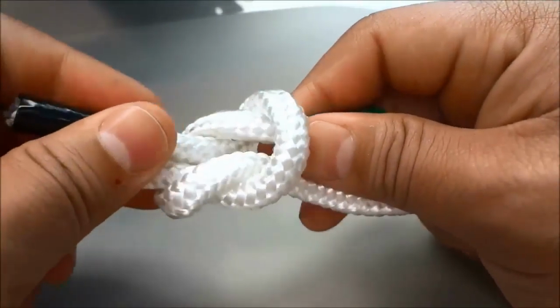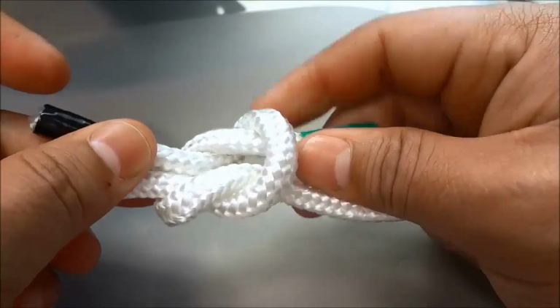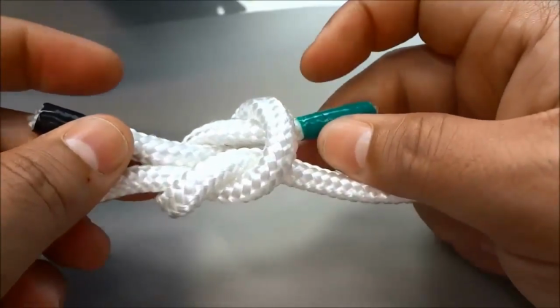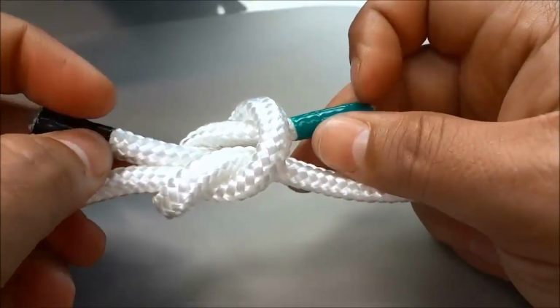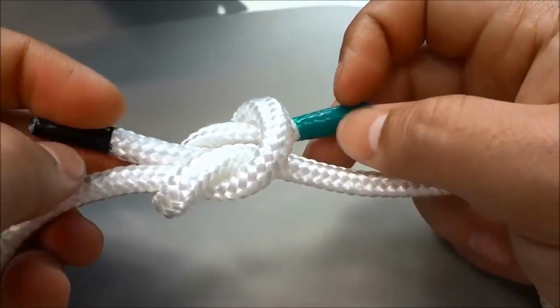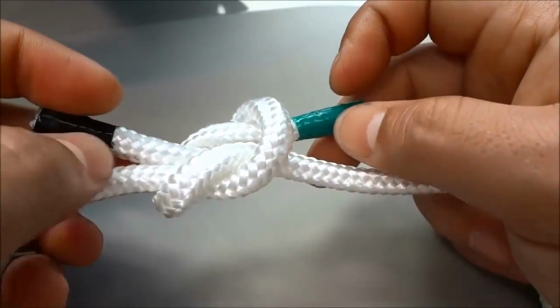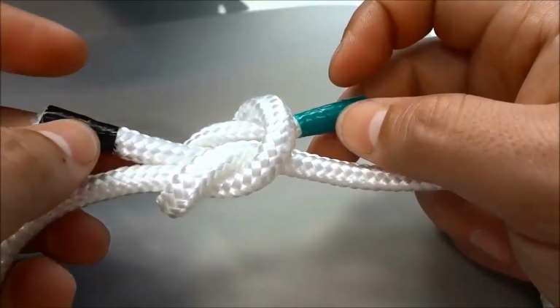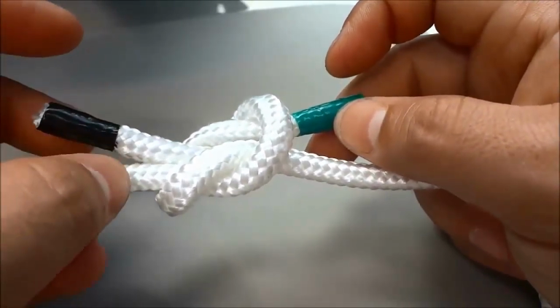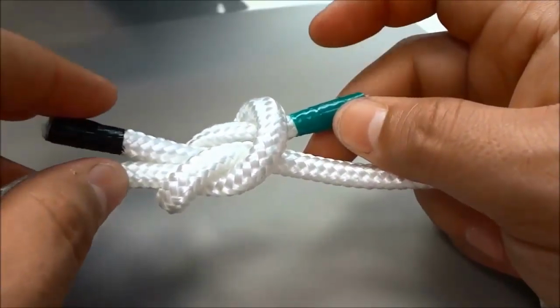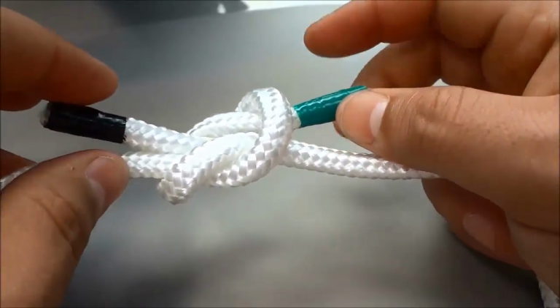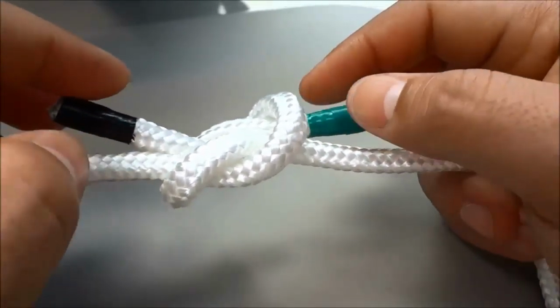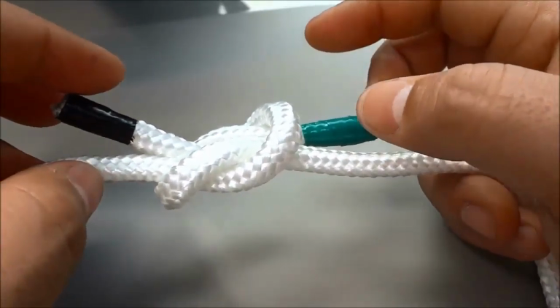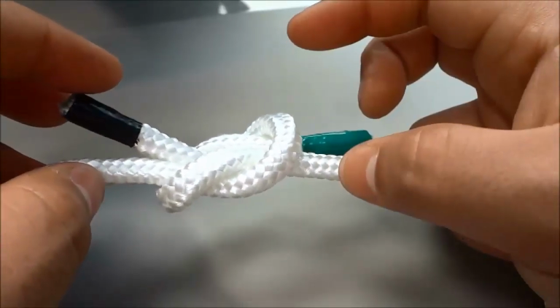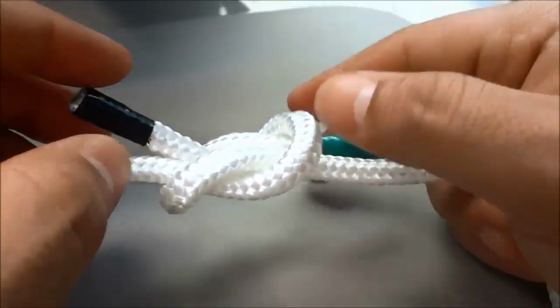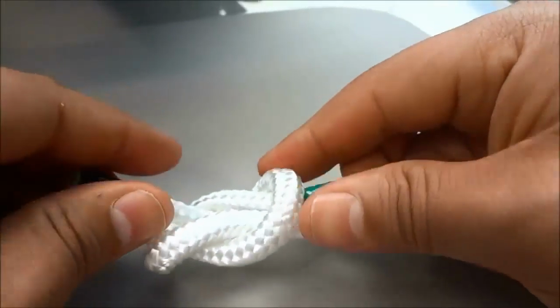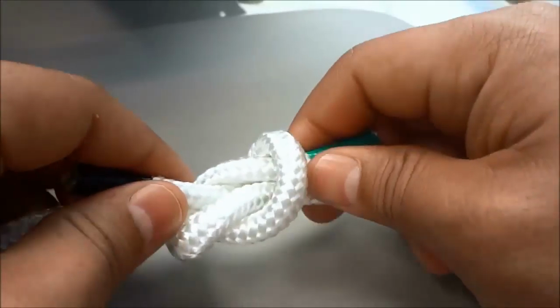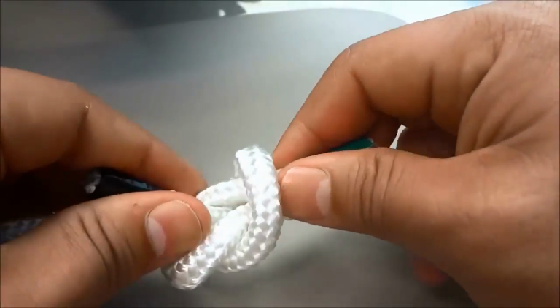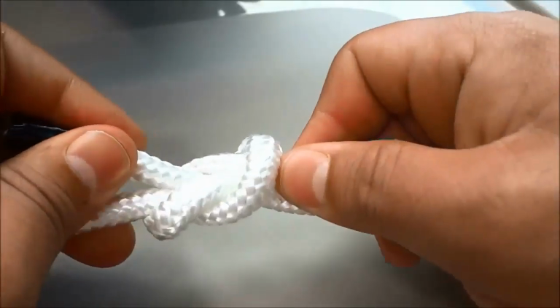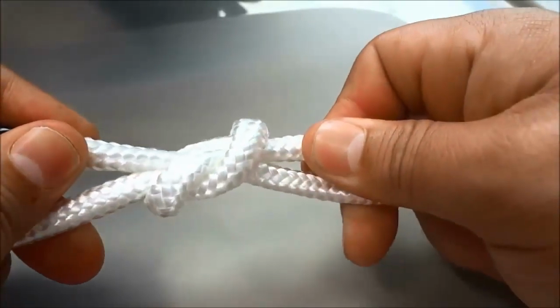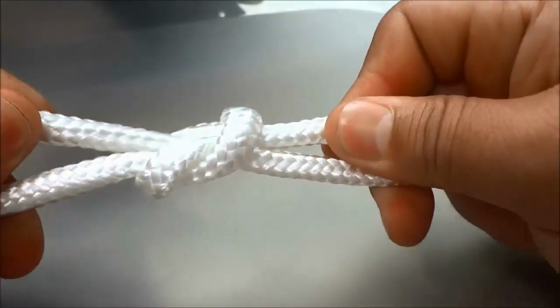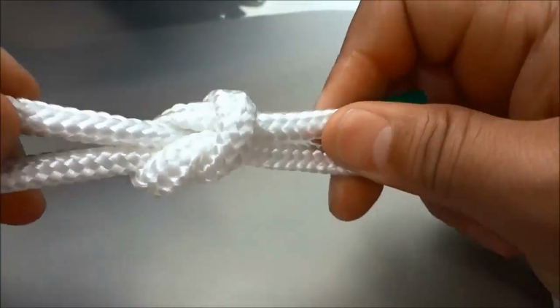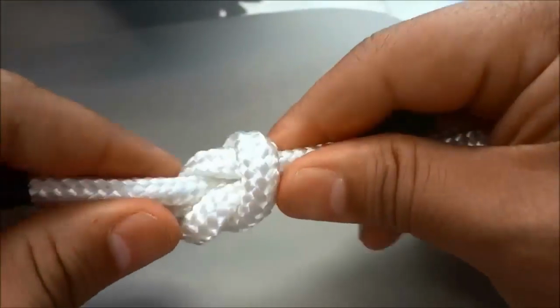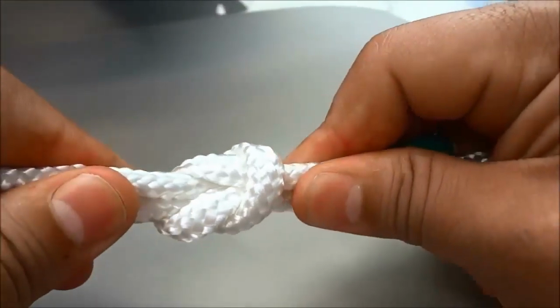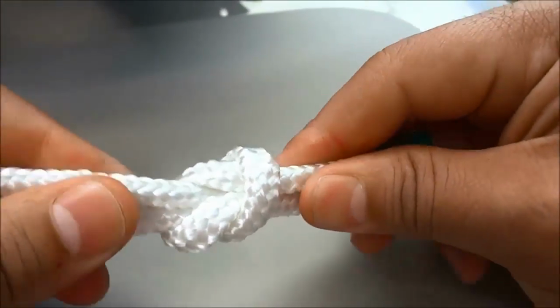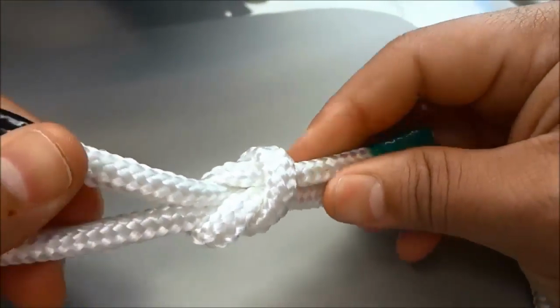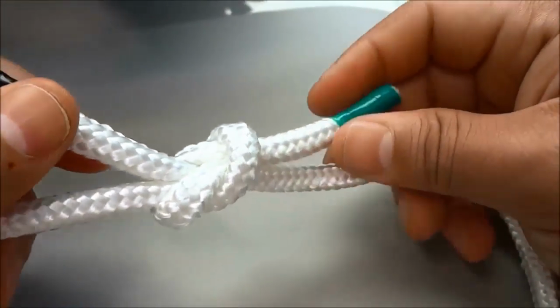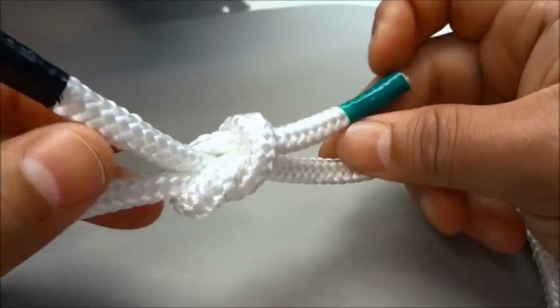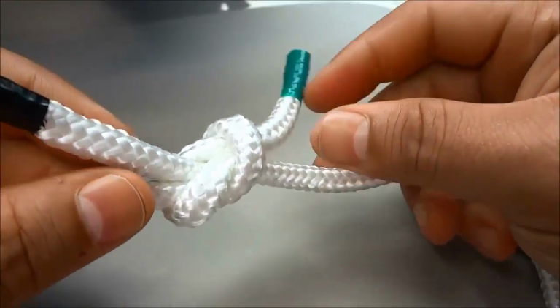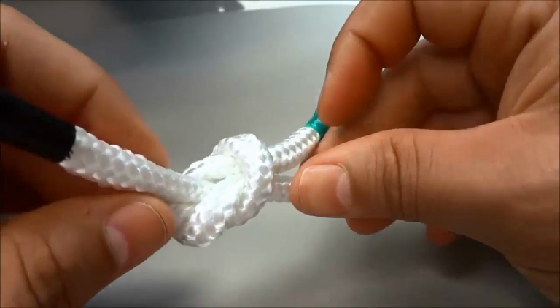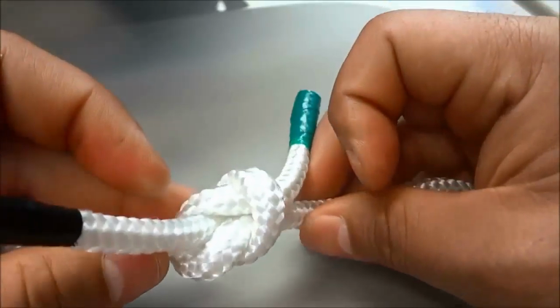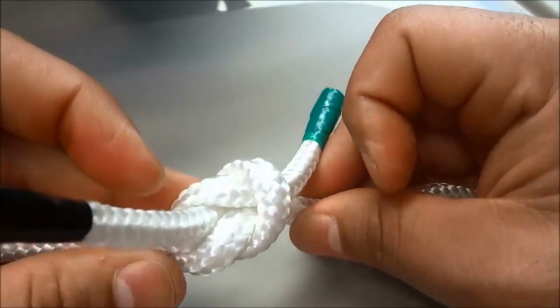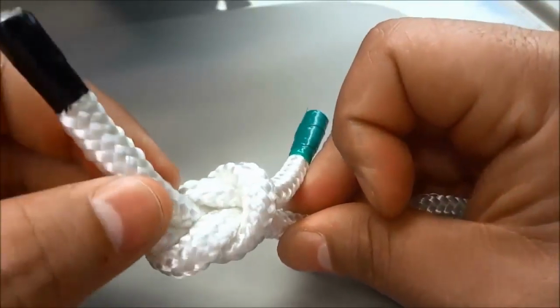Now all I have to do is pull on all four of the pieces of rope — 1, 2, 3, 4 — and as you can see I have tied a reef knot.